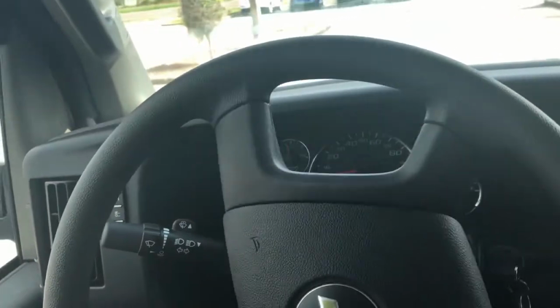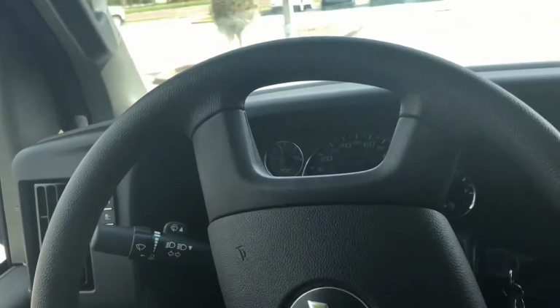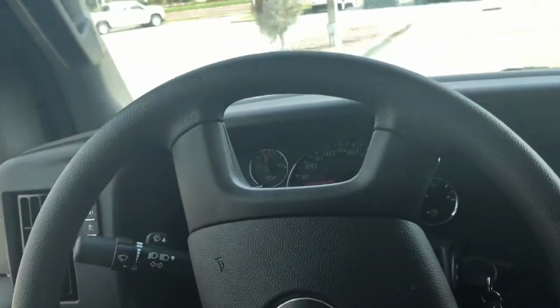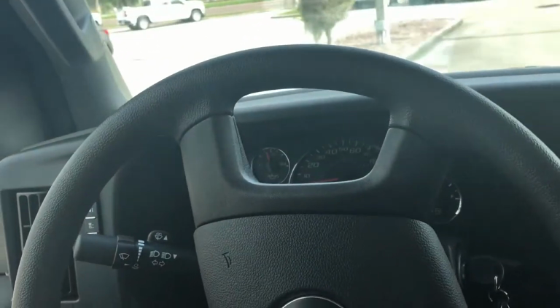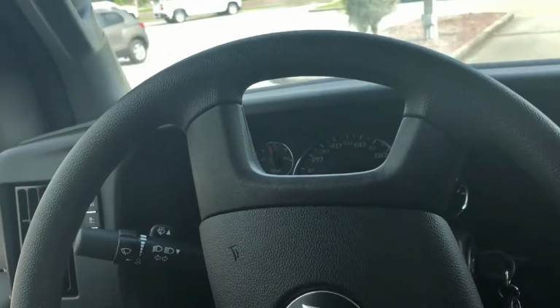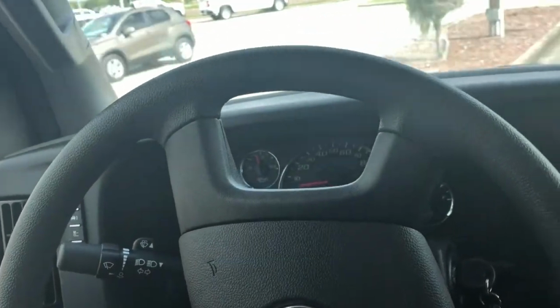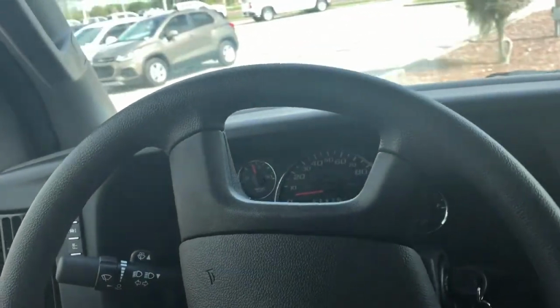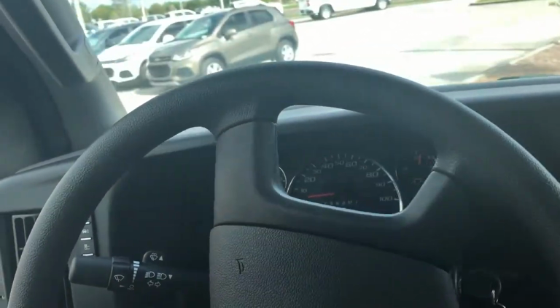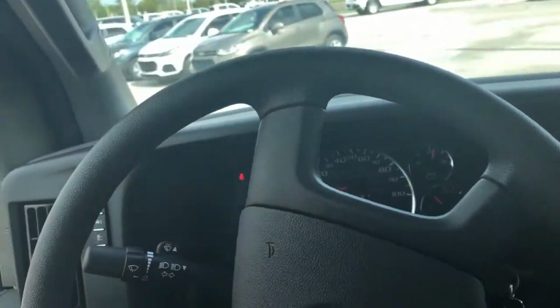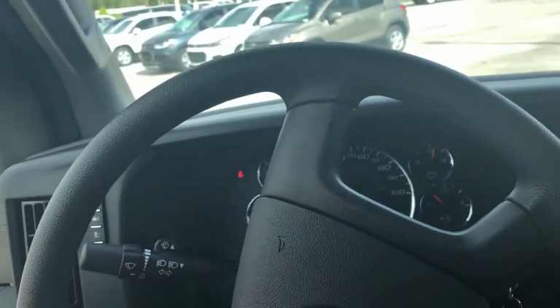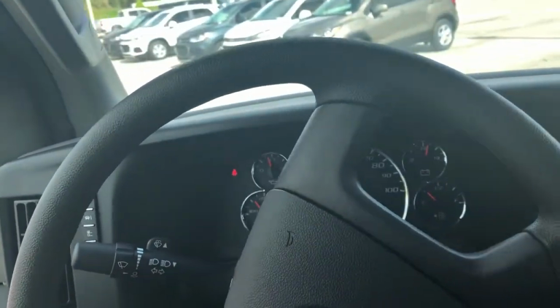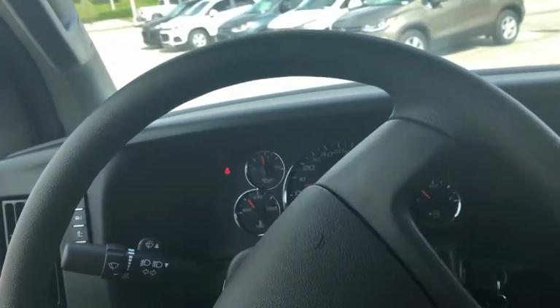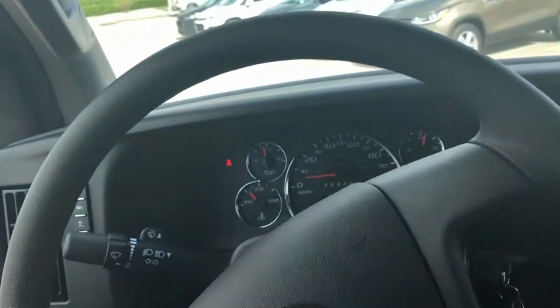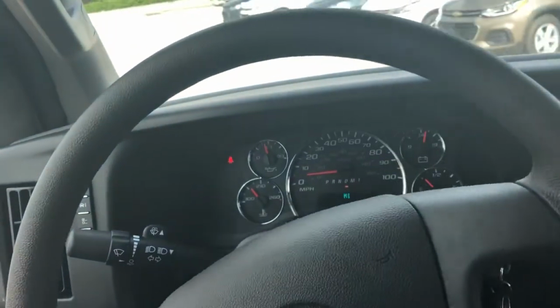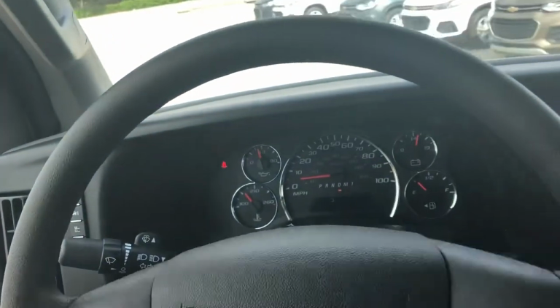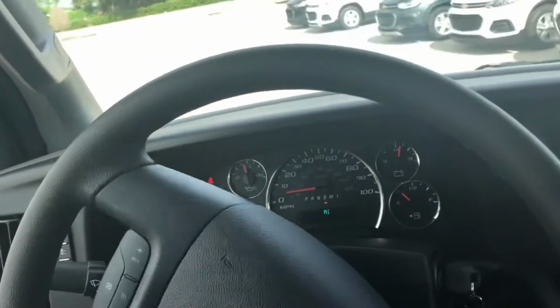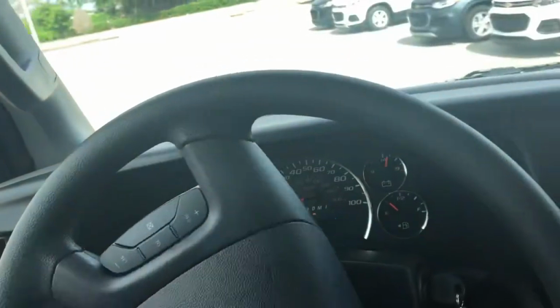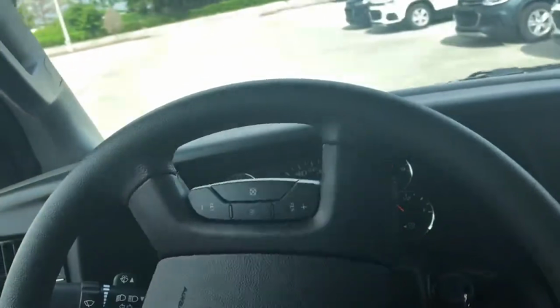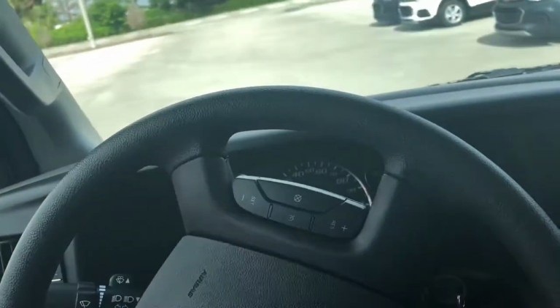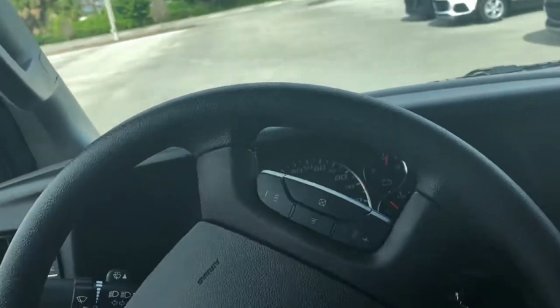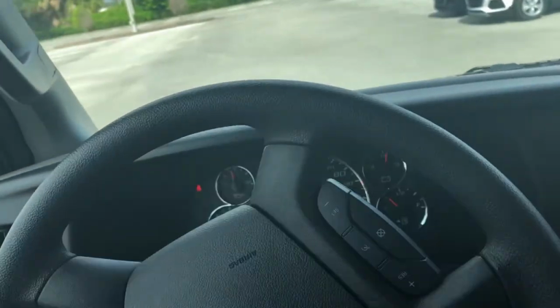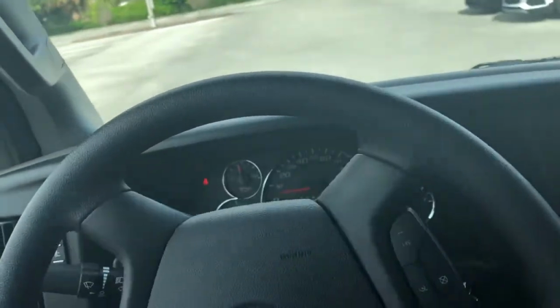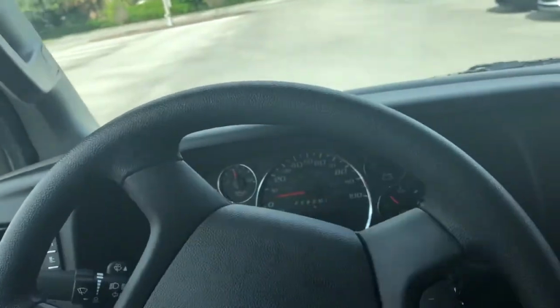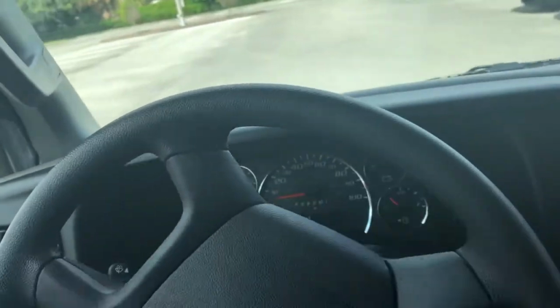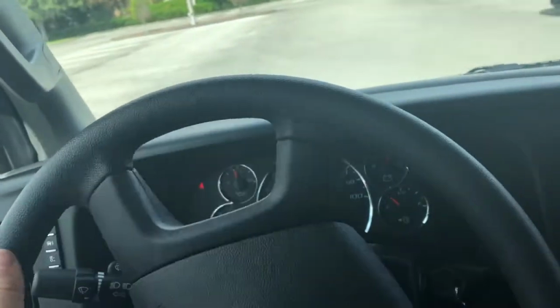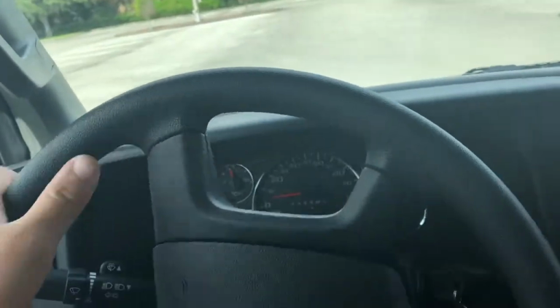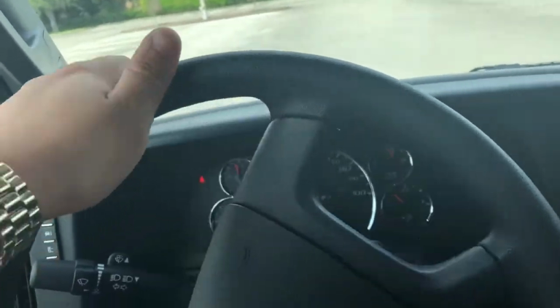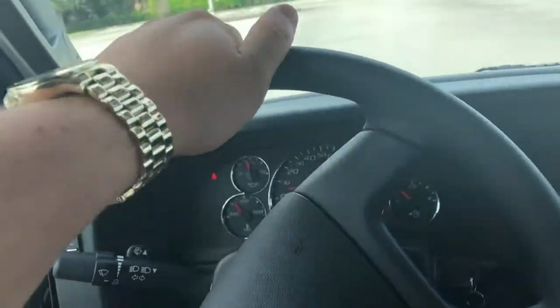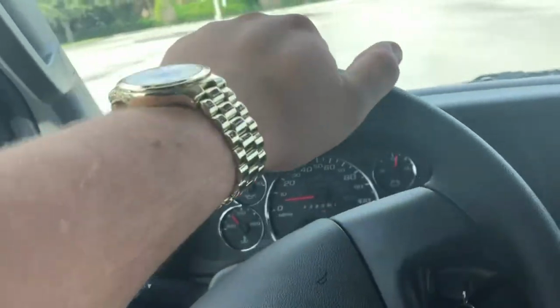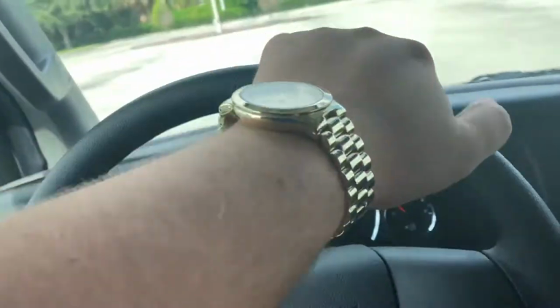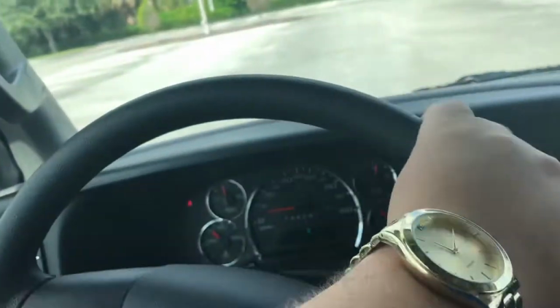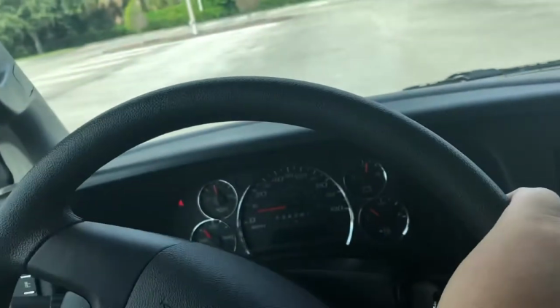Hello, Doug. This is Matthew with Regal Chevrolet in Lakeland. Driving across the parking lot right now, I am in the 2020 Chevy Express passenger van.